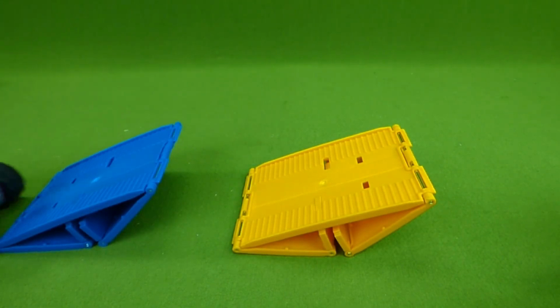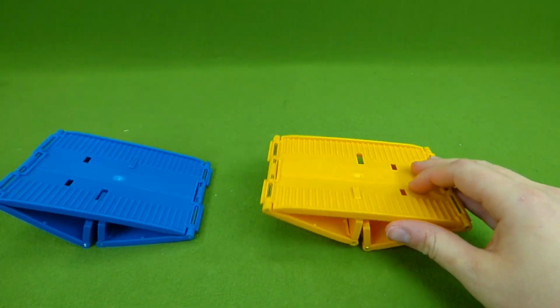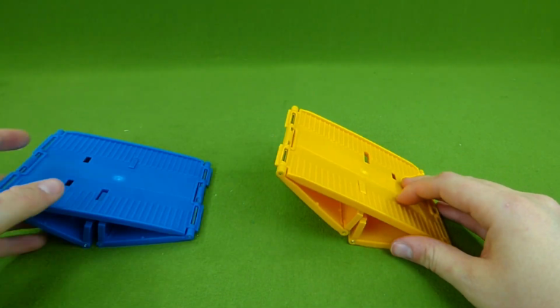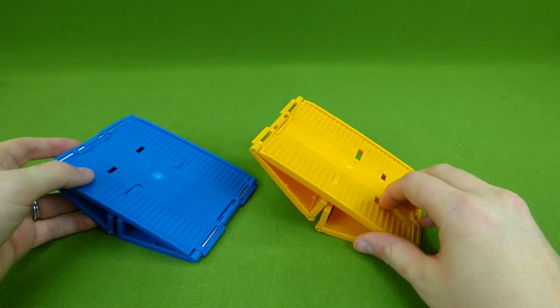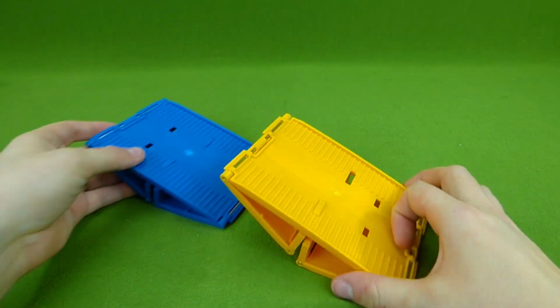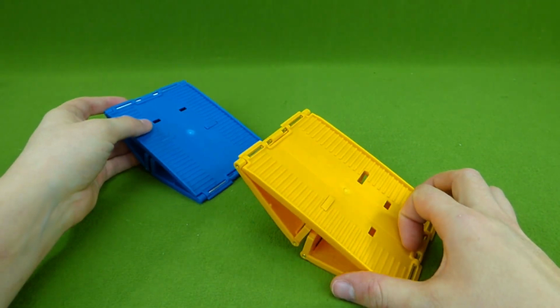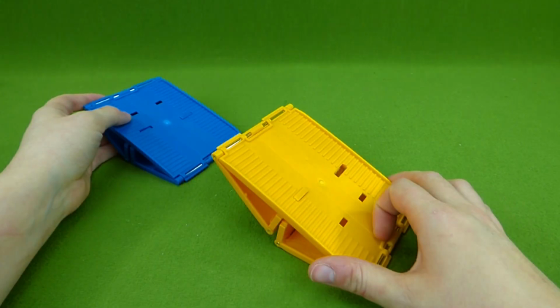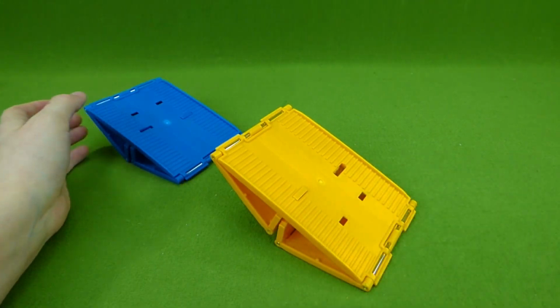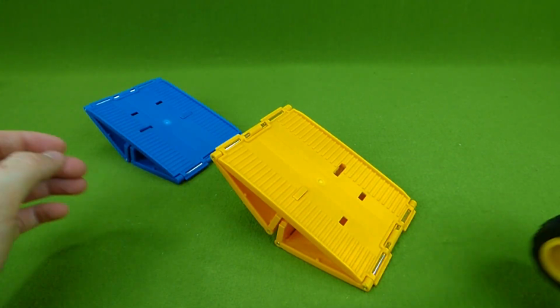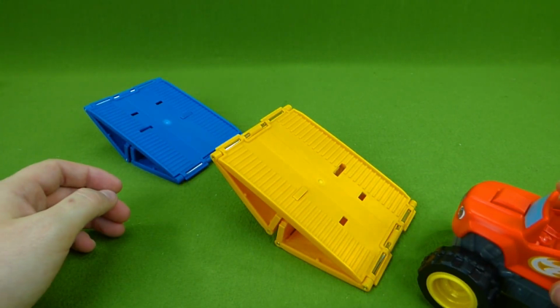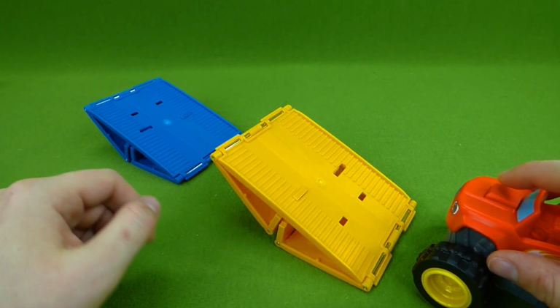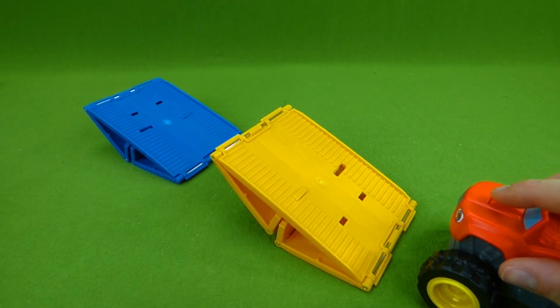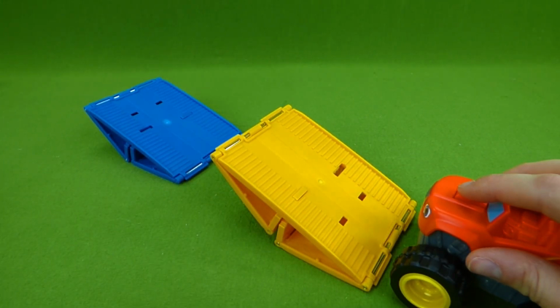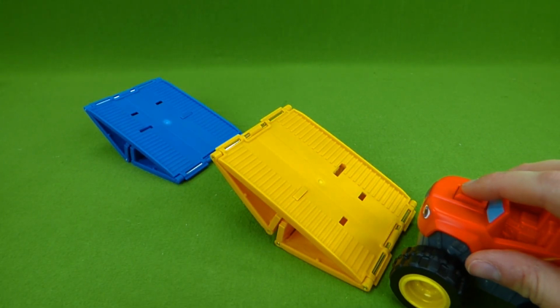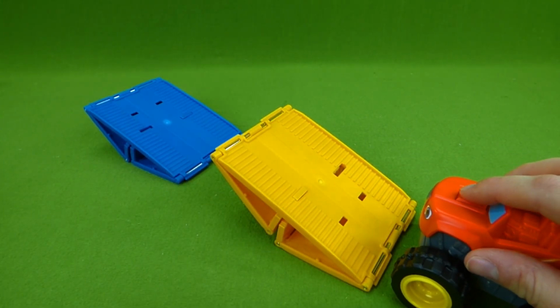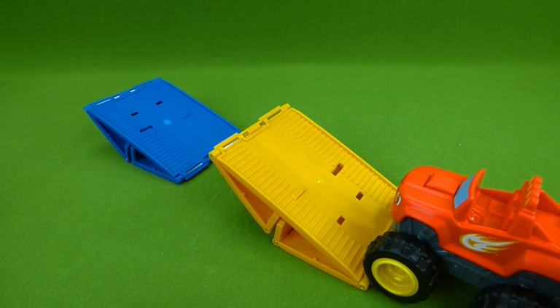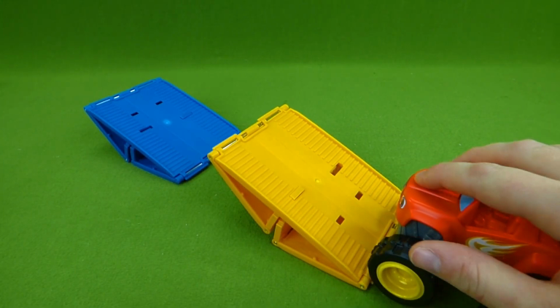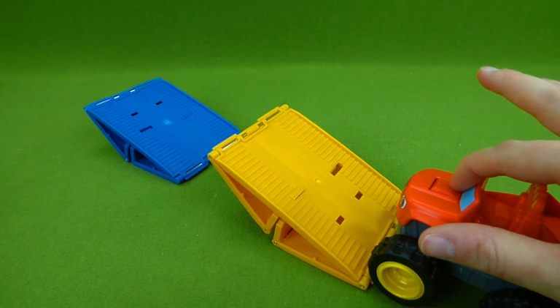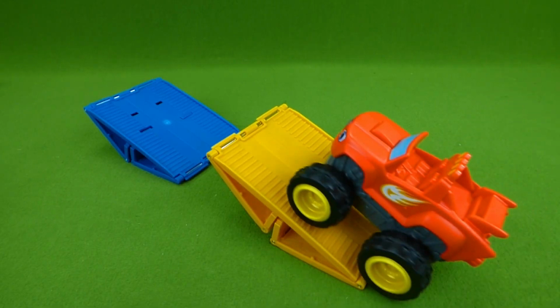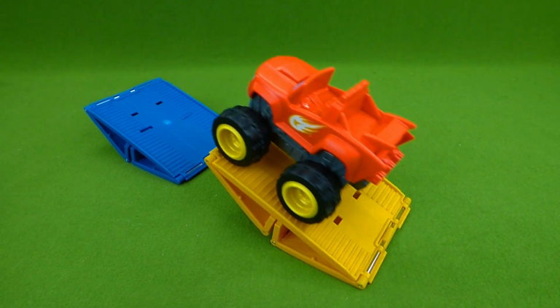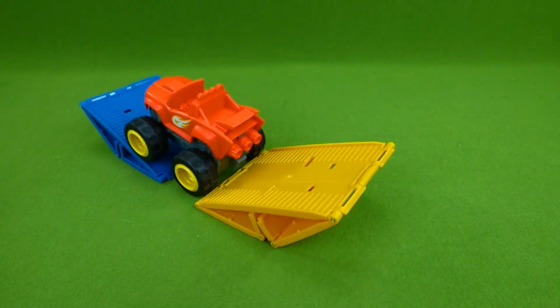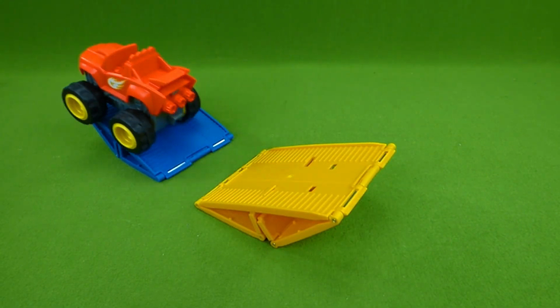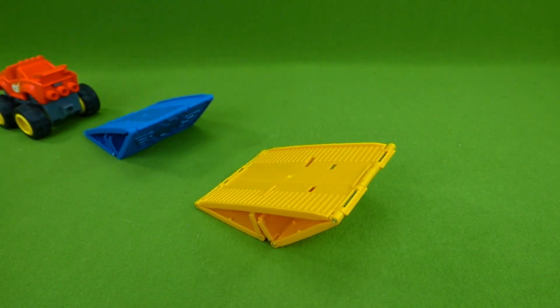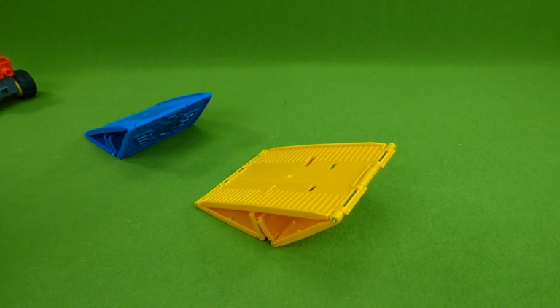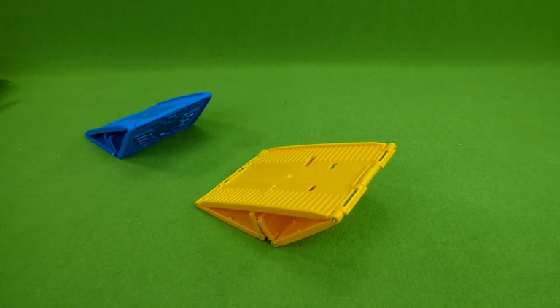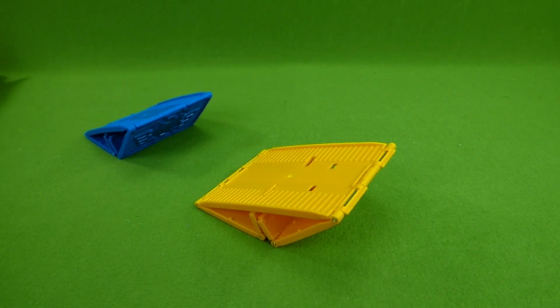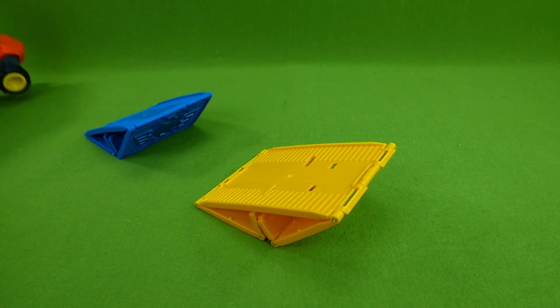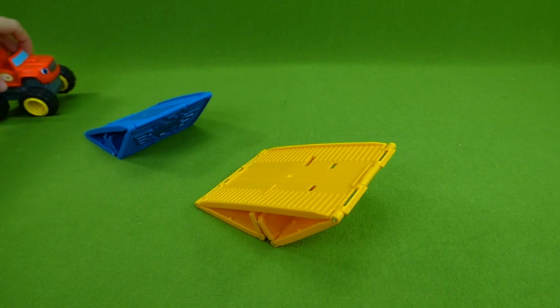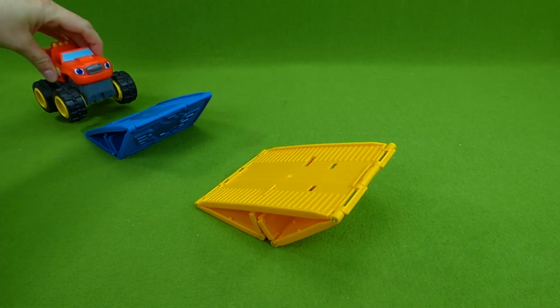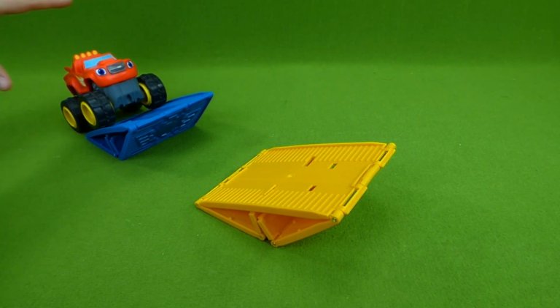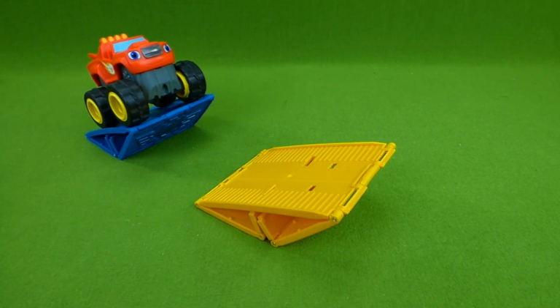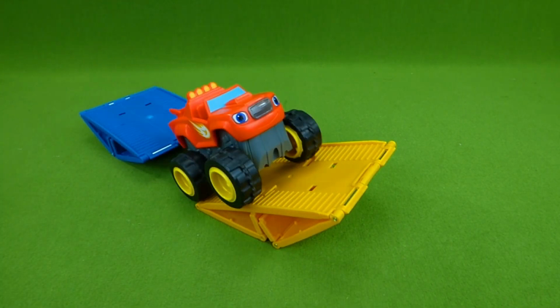I really enjoyed showing you these cool toys. If you have any questions, place them in the comments. And subscribe for lots more toys. Thanks, guys.